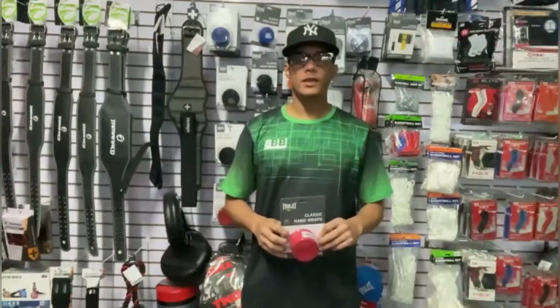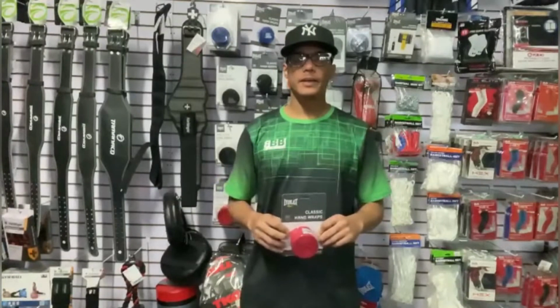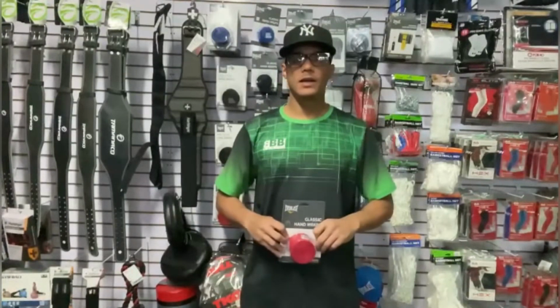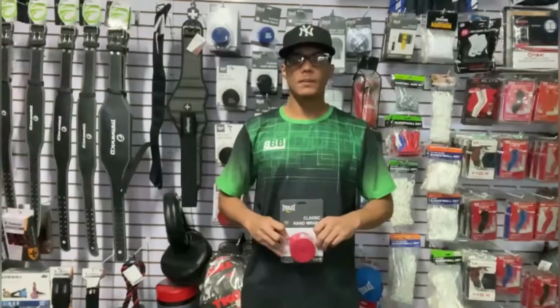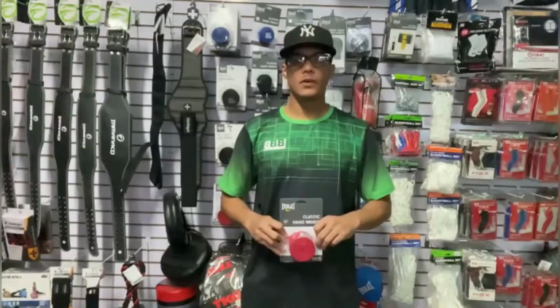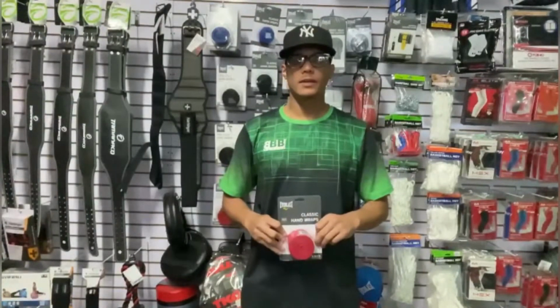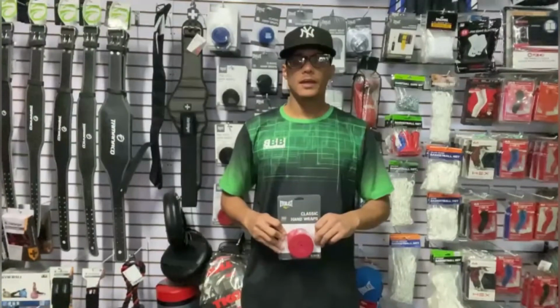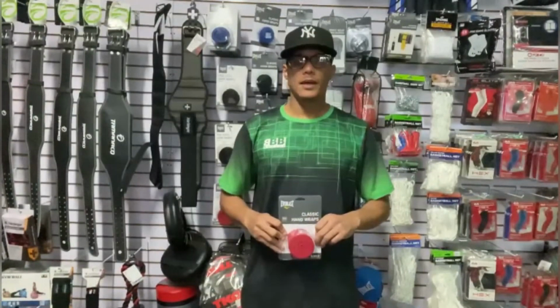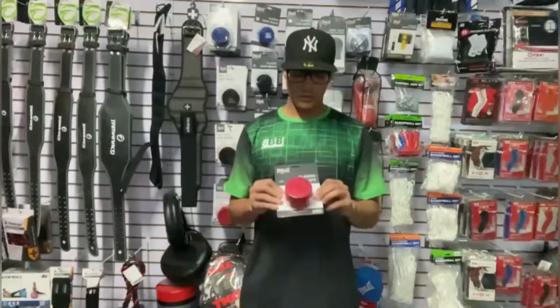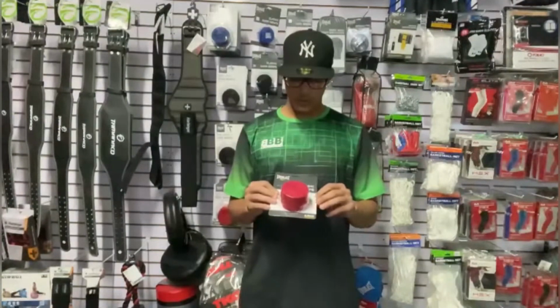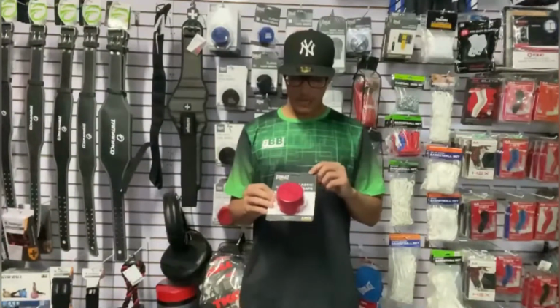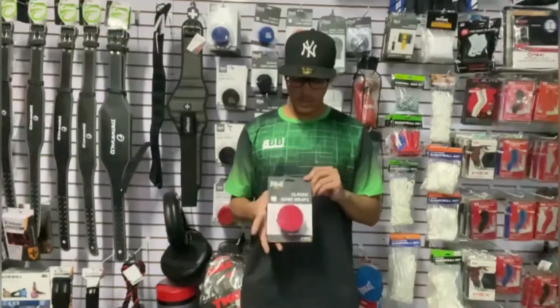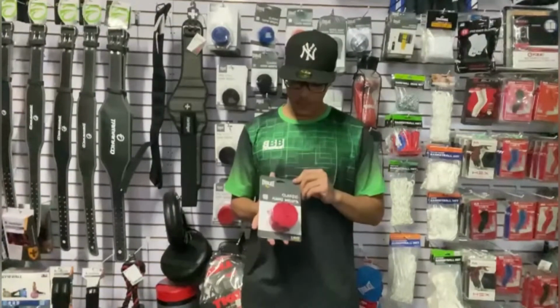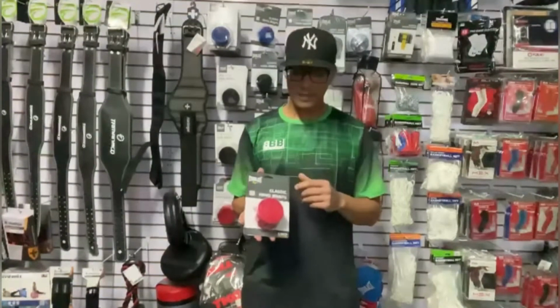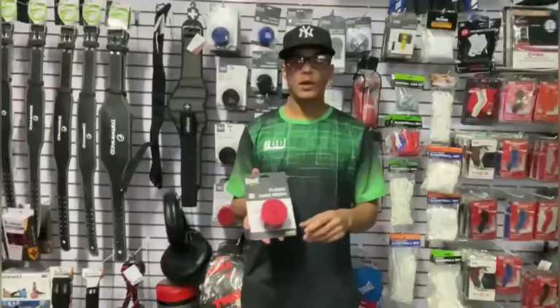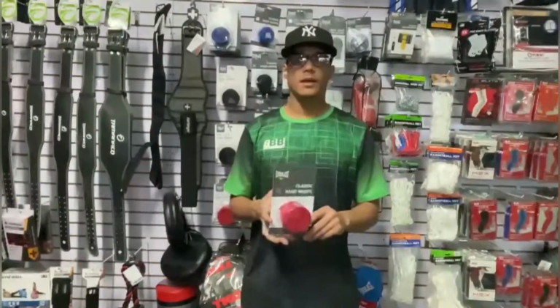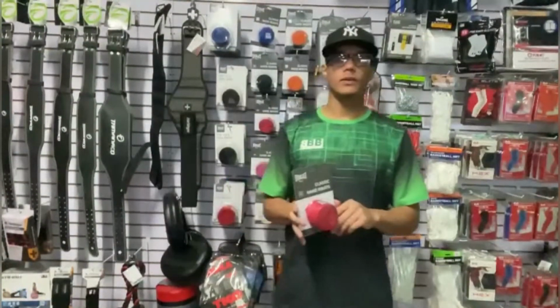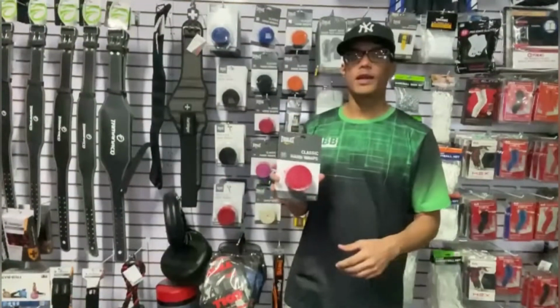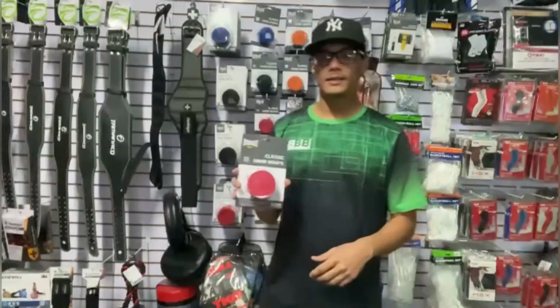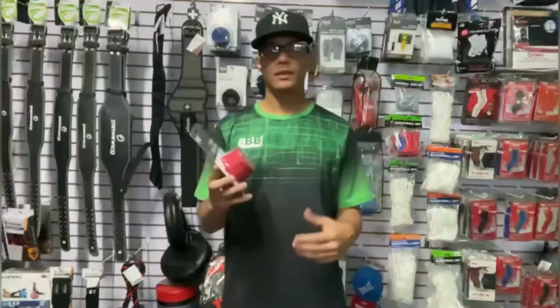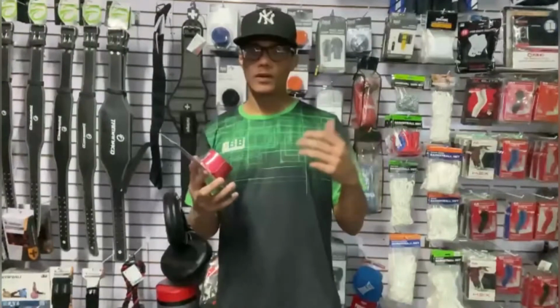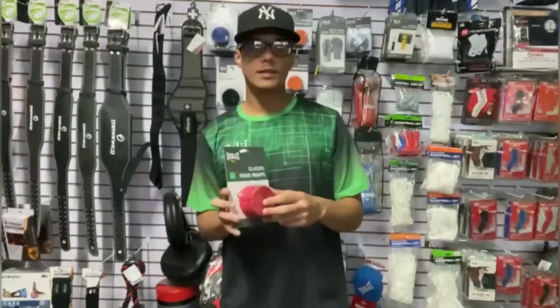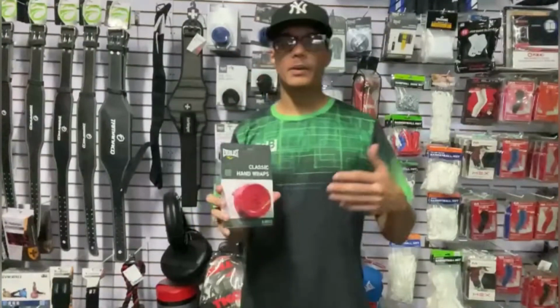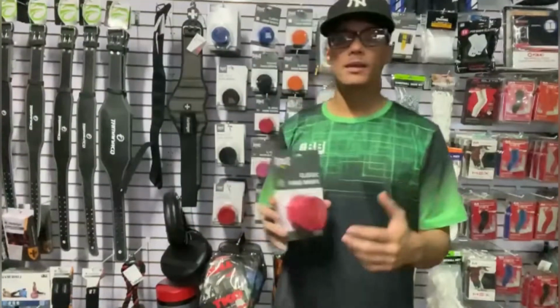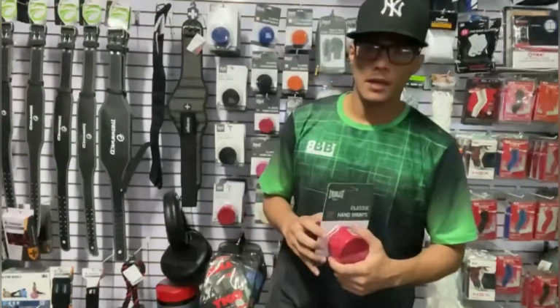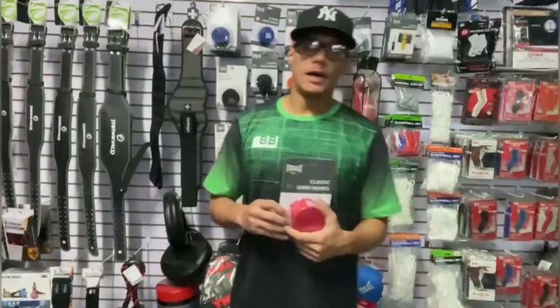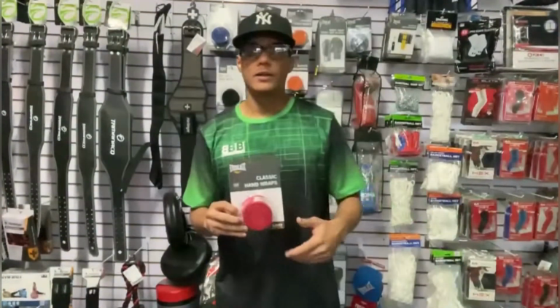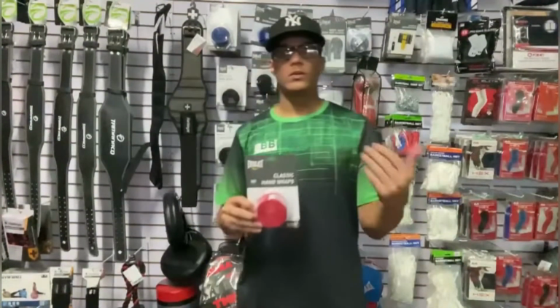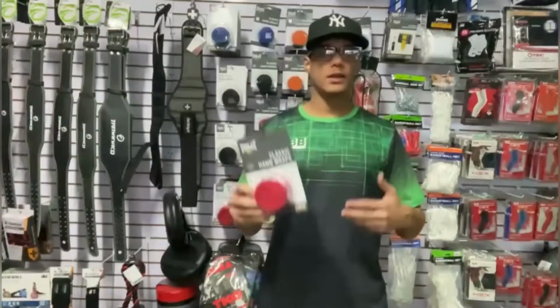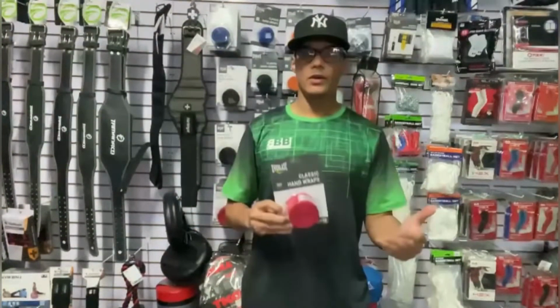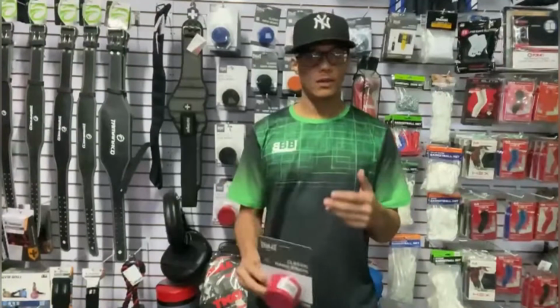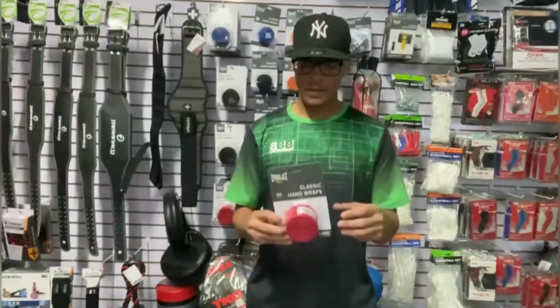Hi, my name is Carlos from BBB Sport, and I'm going to introduce you to a classic hand wrap from the brand Everless. Great for boxing, MMA, or if you want to practice cardio — all of that, you can use these hand wraps.